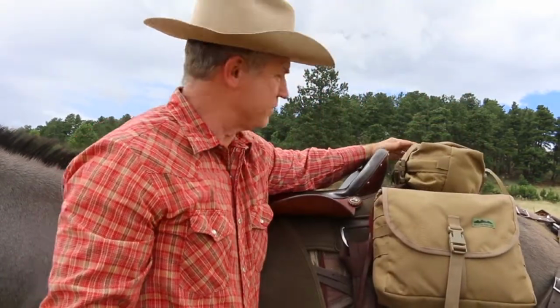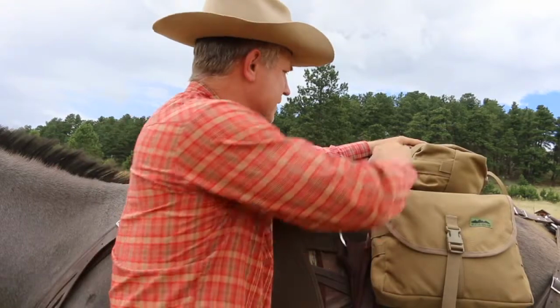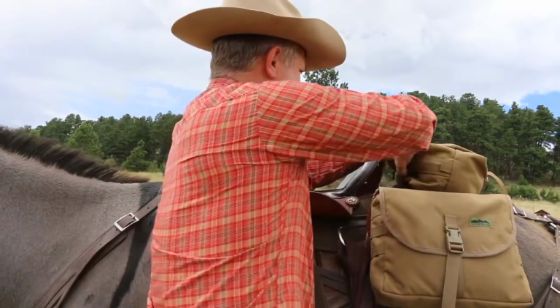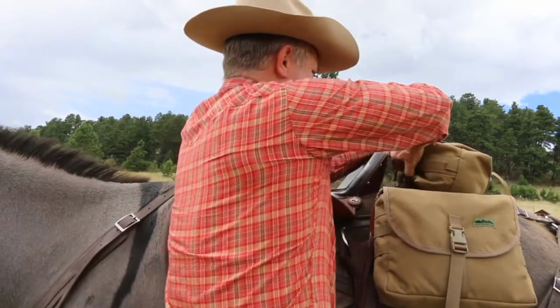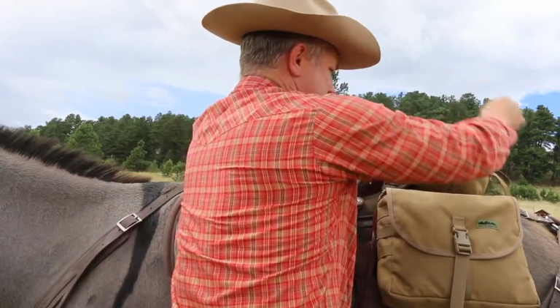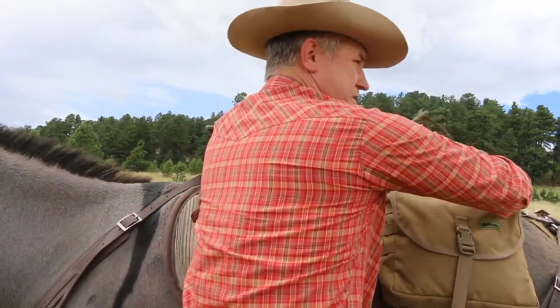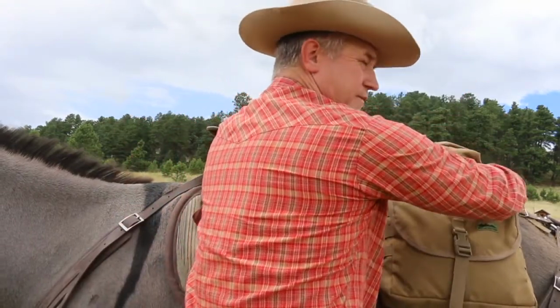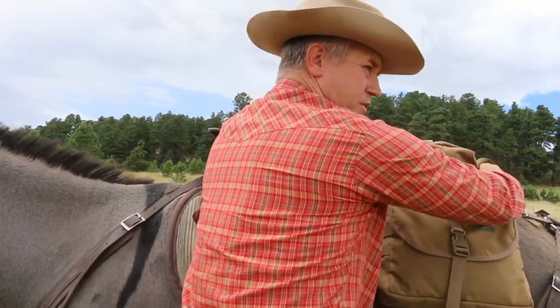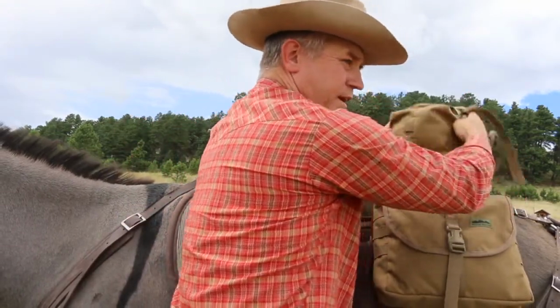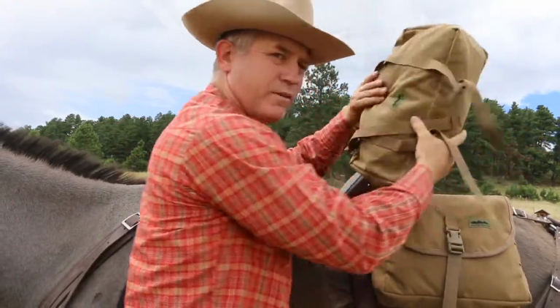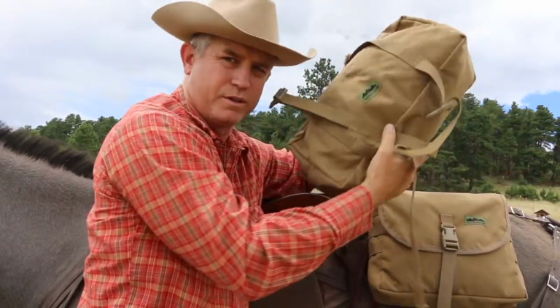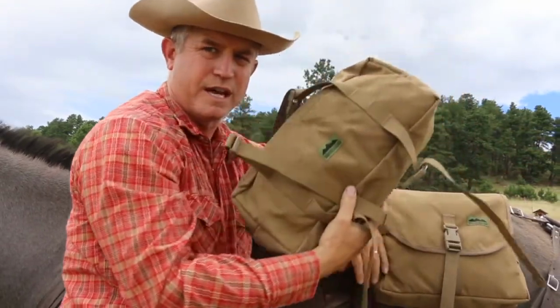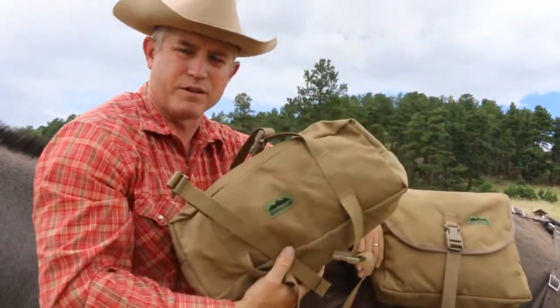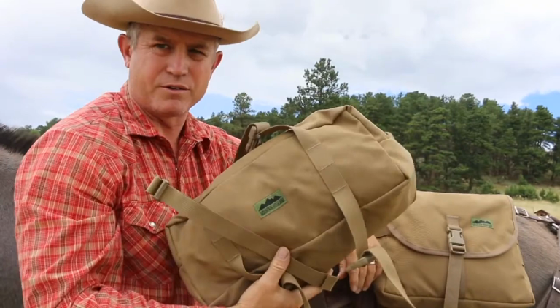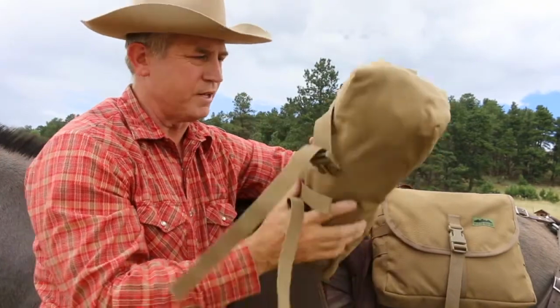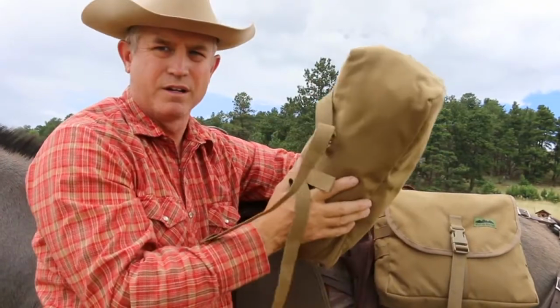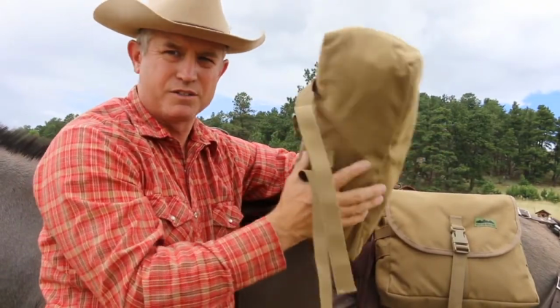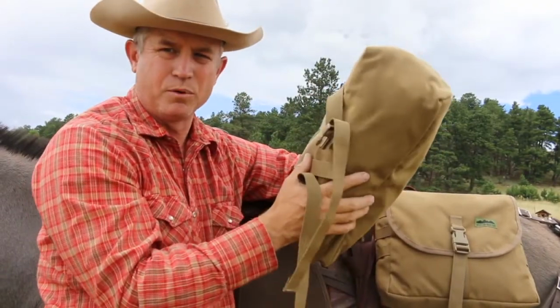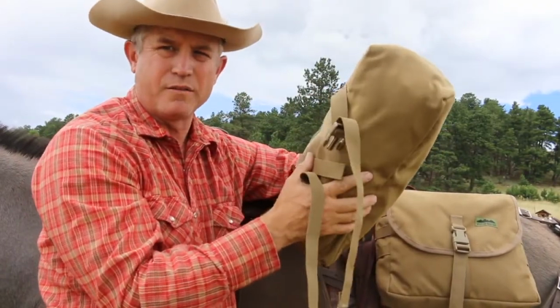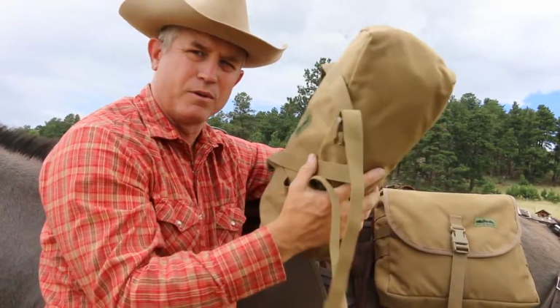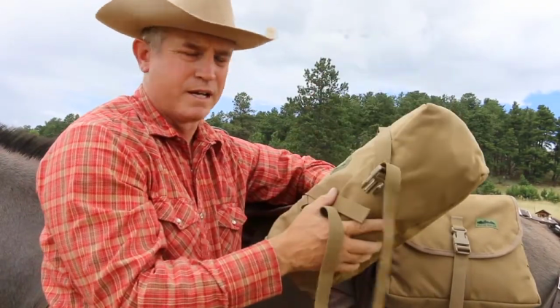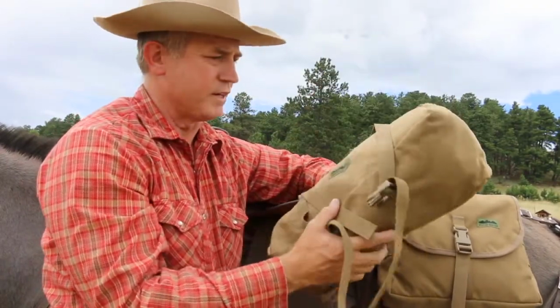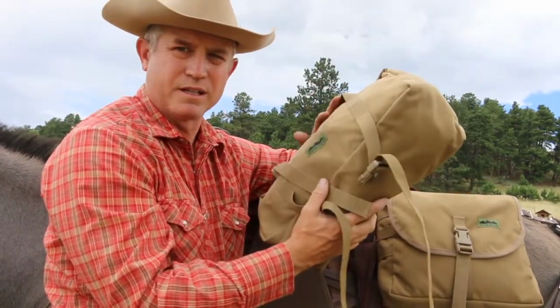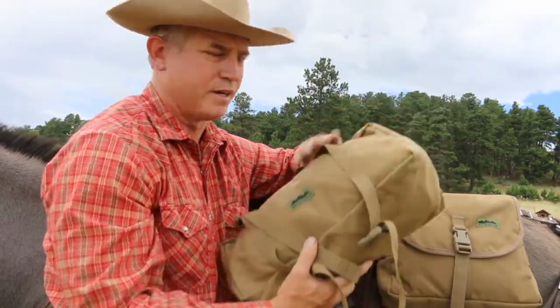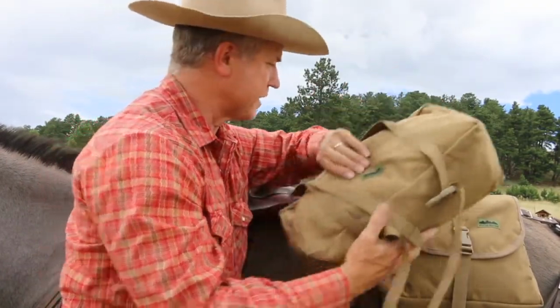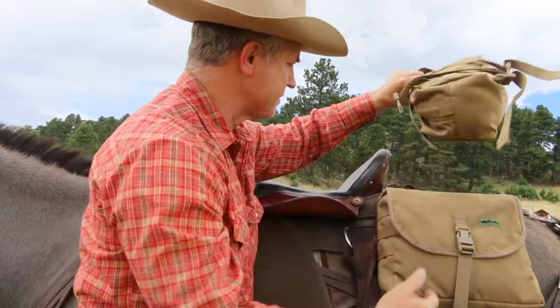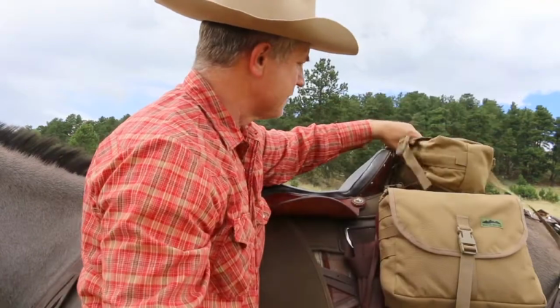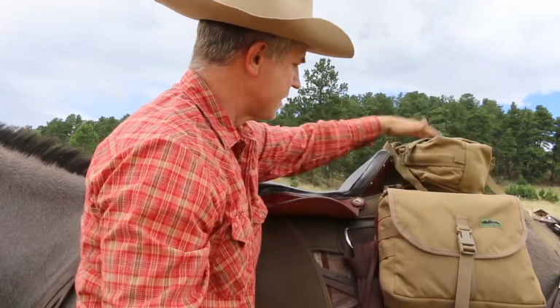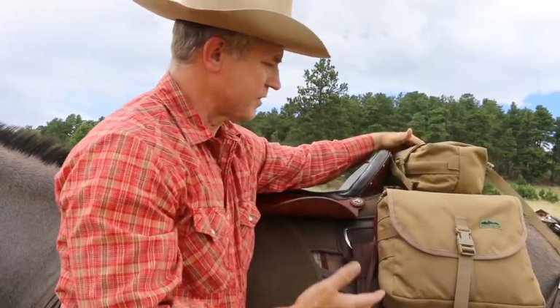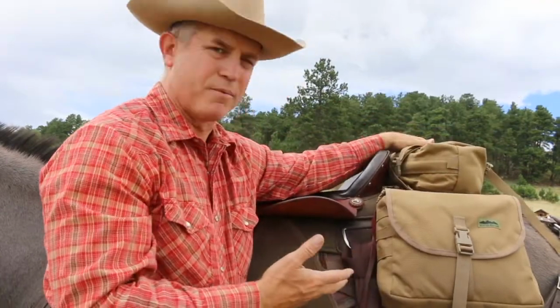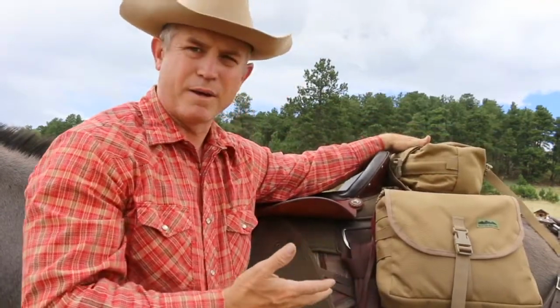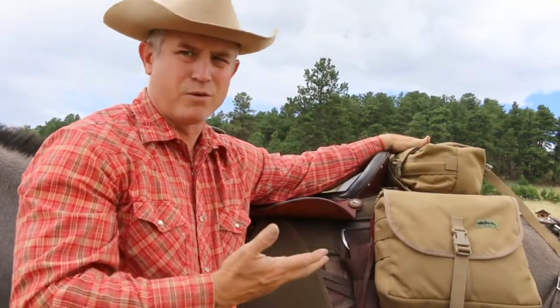You can remove this when you need to. It's nice because if you have your rain gear or whatever, or your snacks if you're on a trip and you have your lunch in here, you pull this off the animal and now you've got your picnic lunch right there.